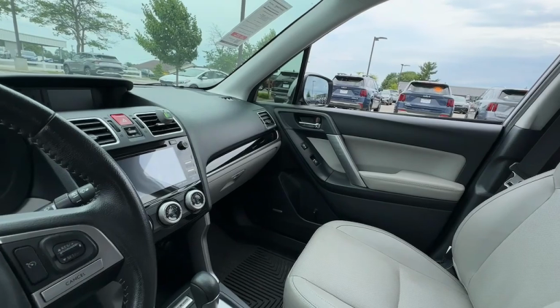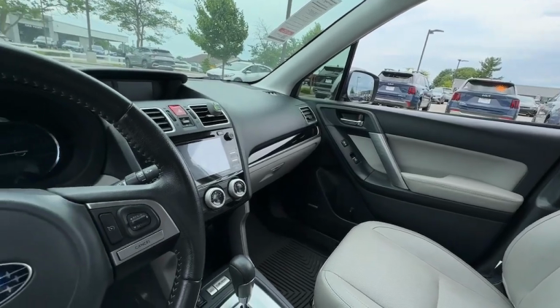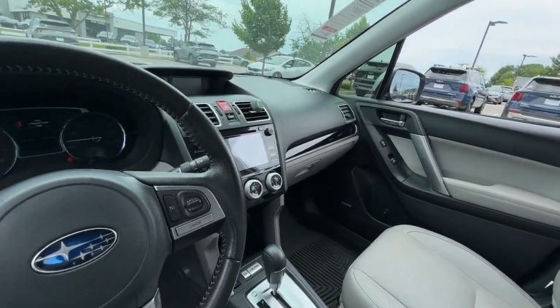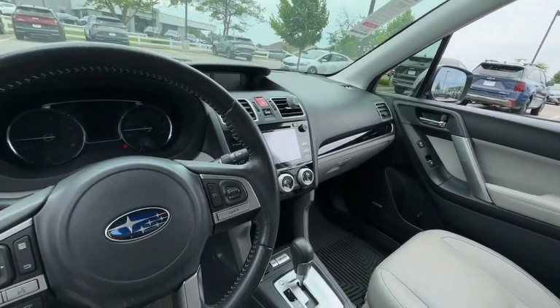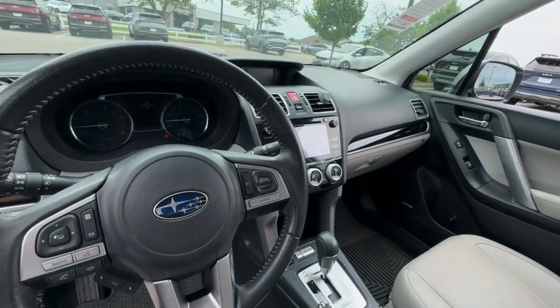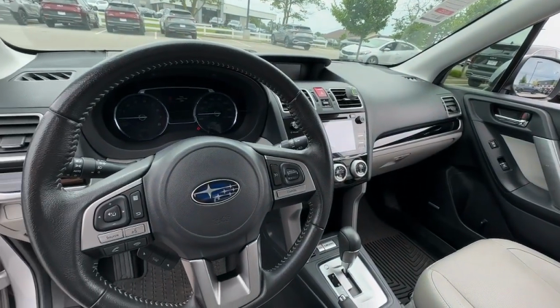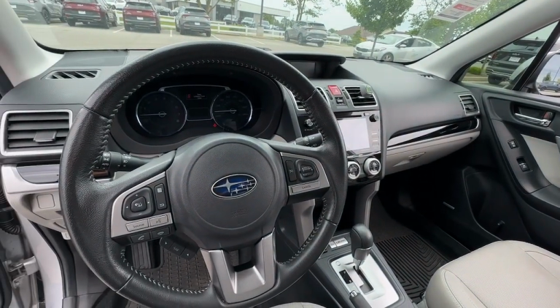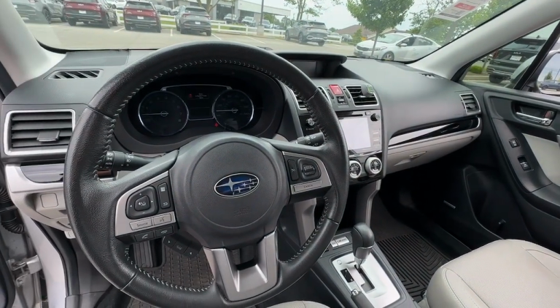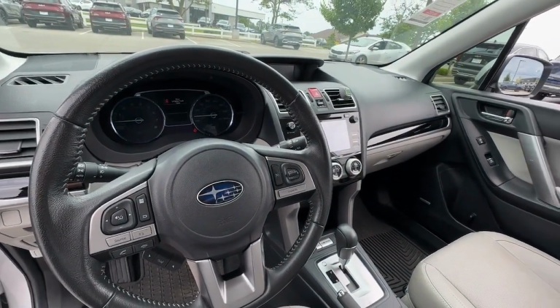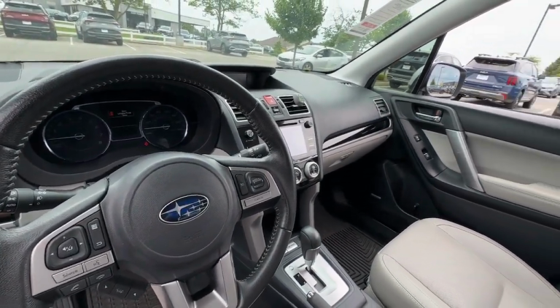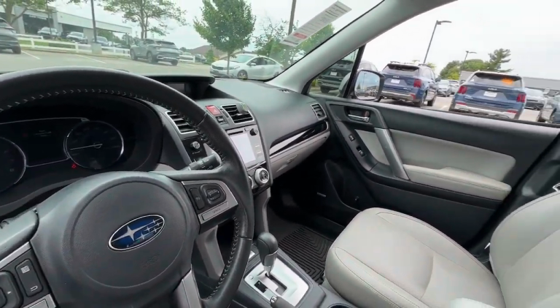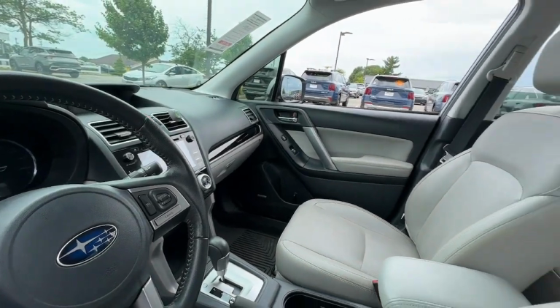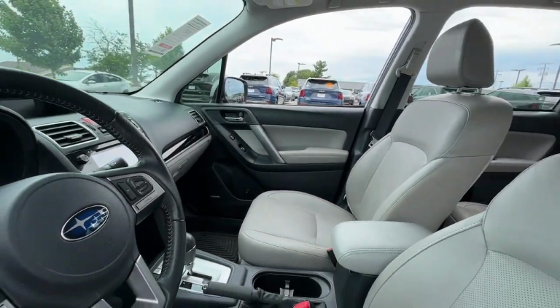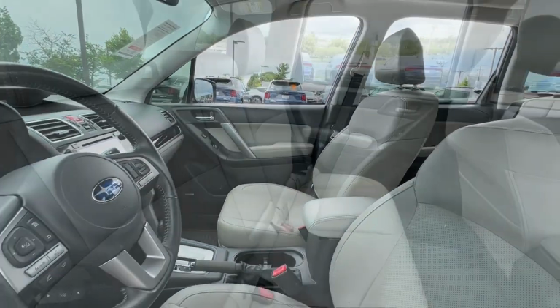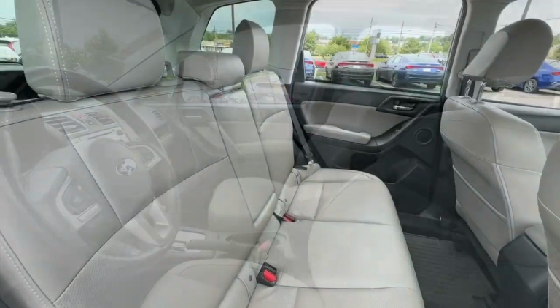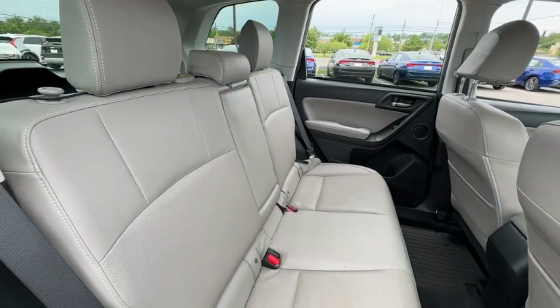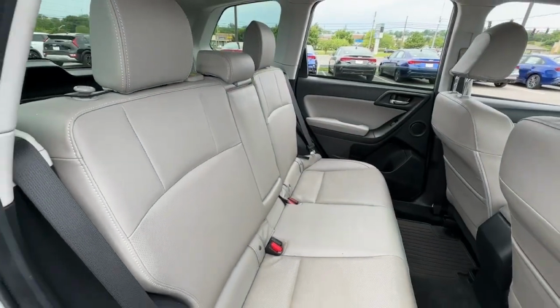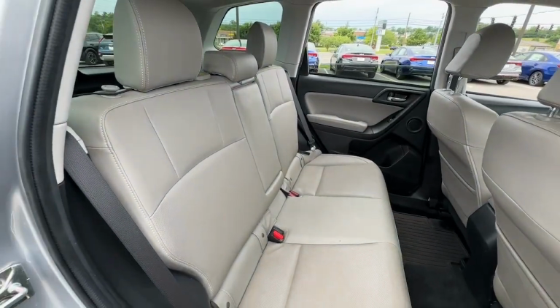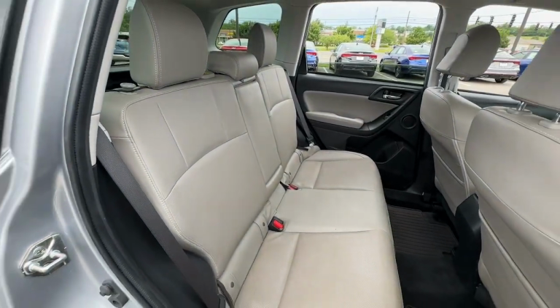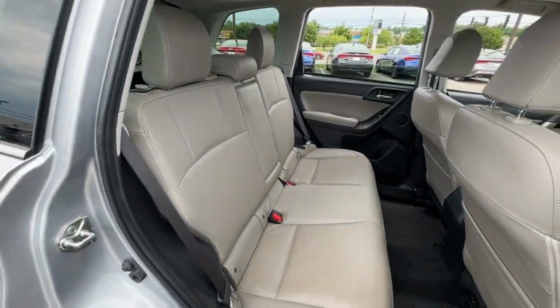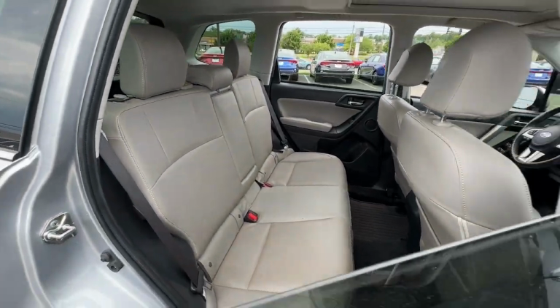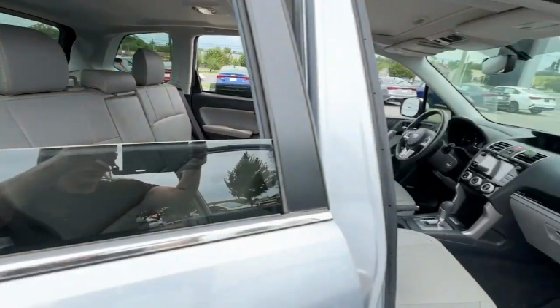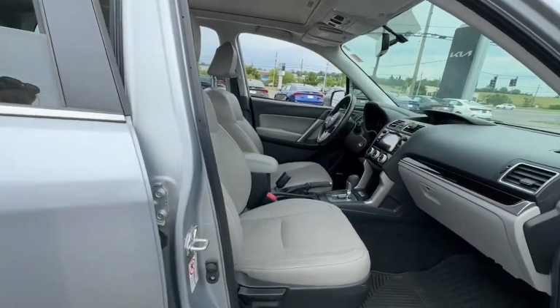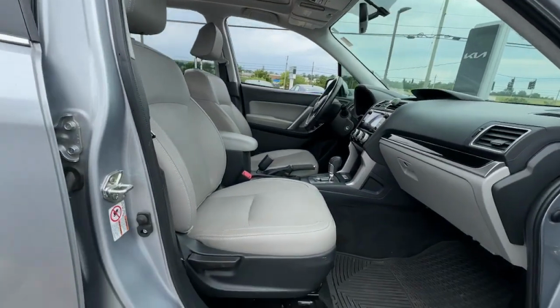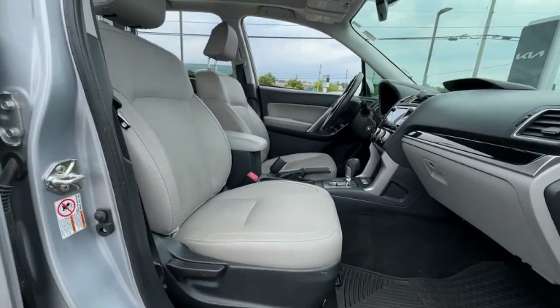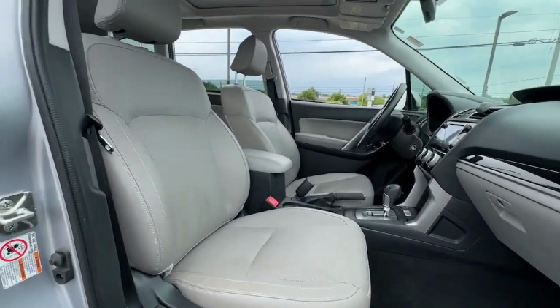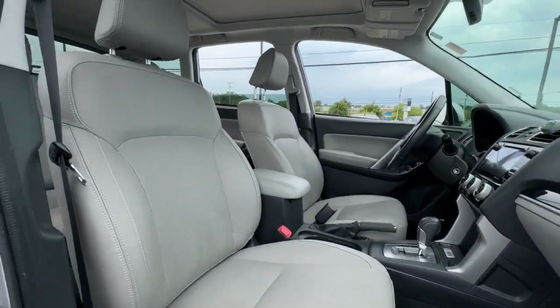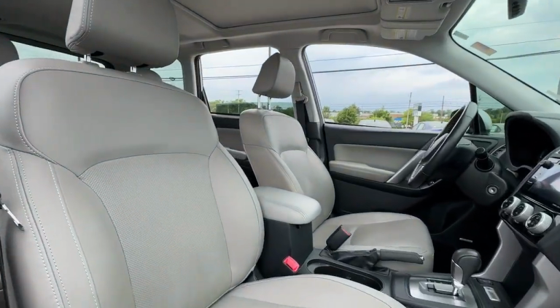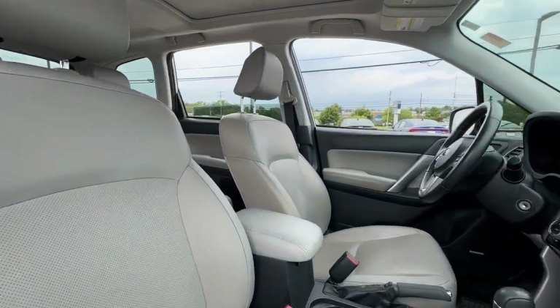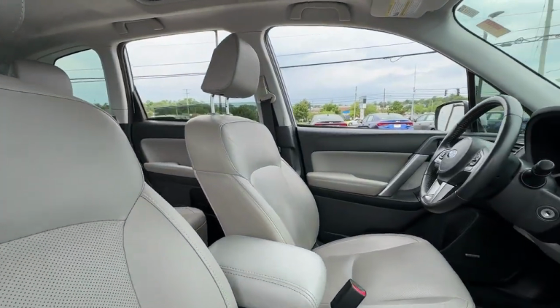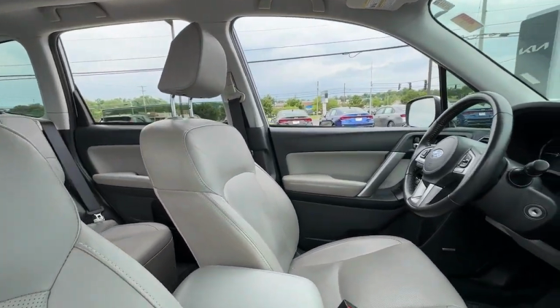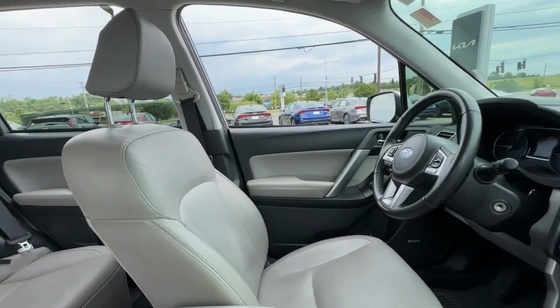The following are some of this vehicle's highlighted options: navigation system, keyless entry, moonroof, heated mirrors, fog lamps, power liftgate, backup camera, satellite radio, Bluetooth connection, blind spot monitor.